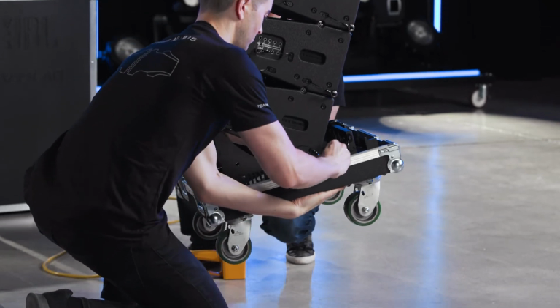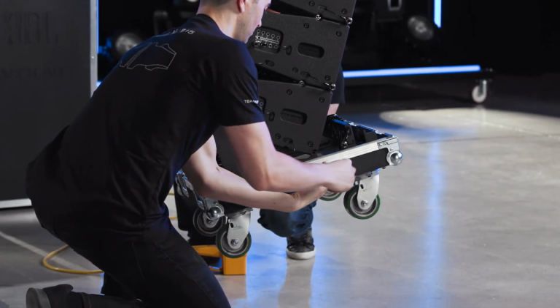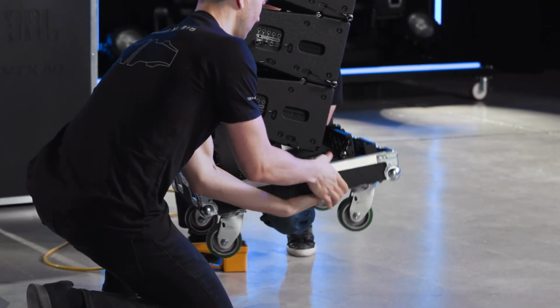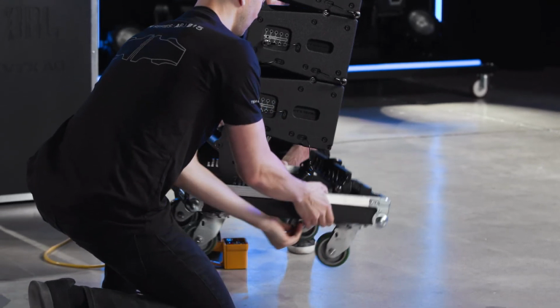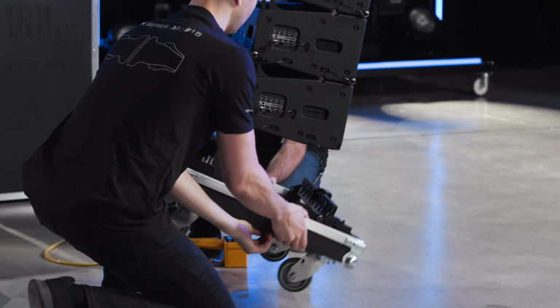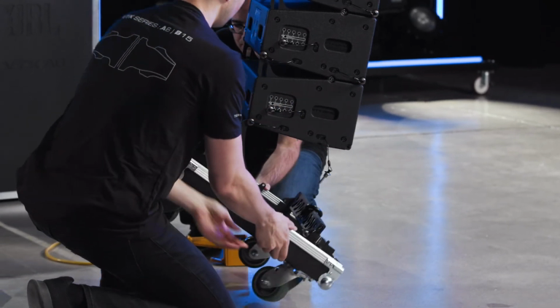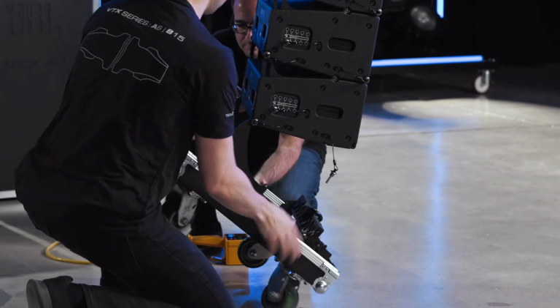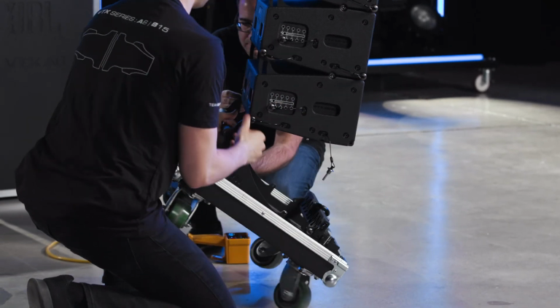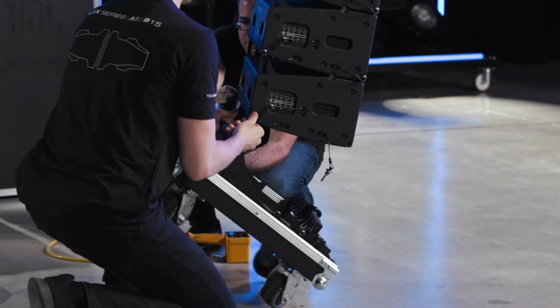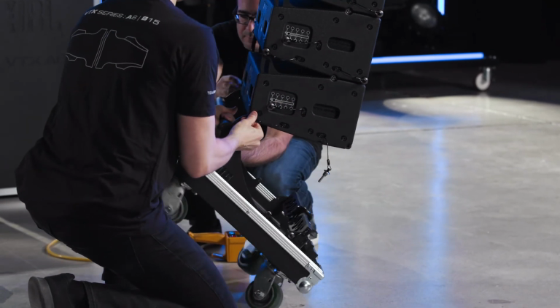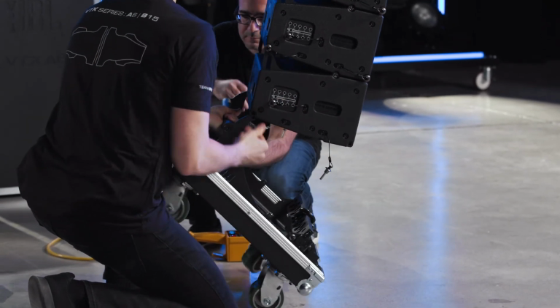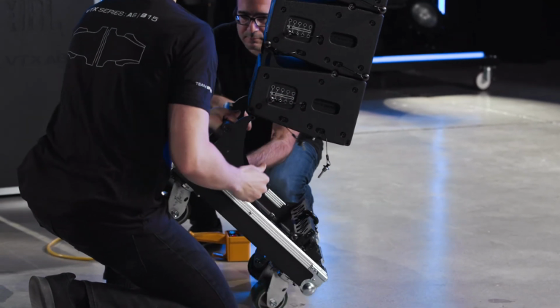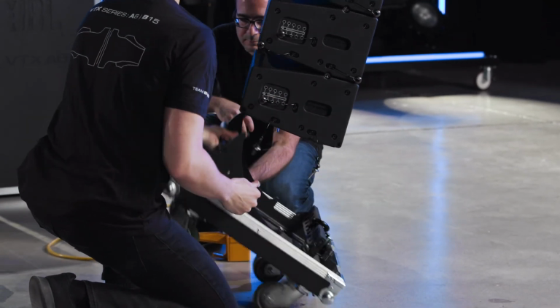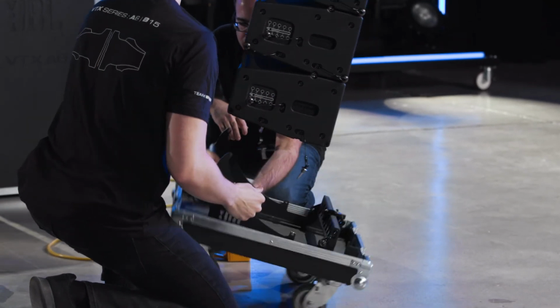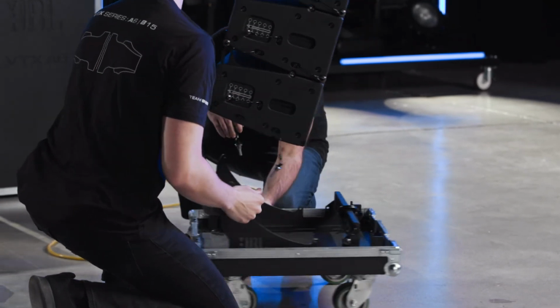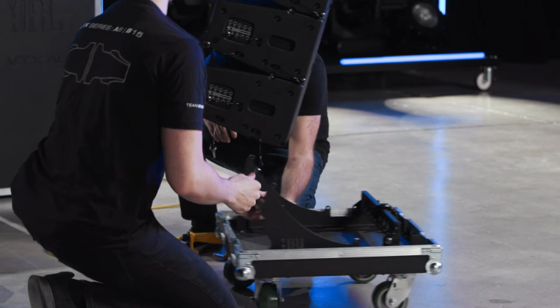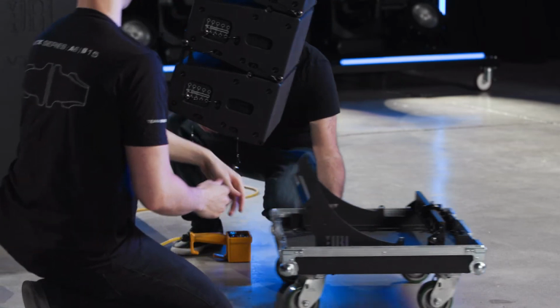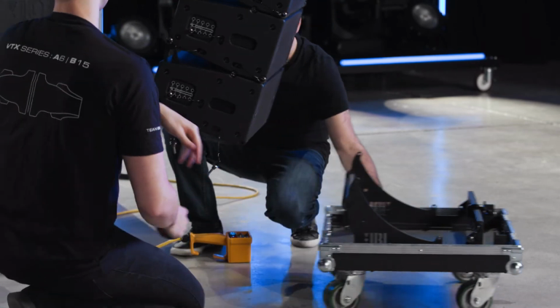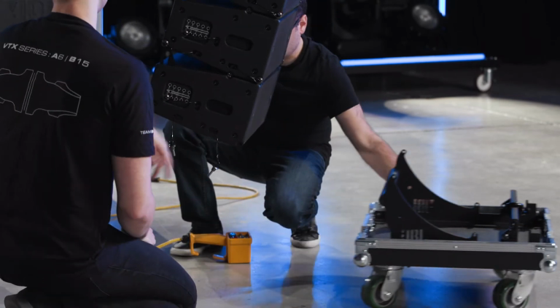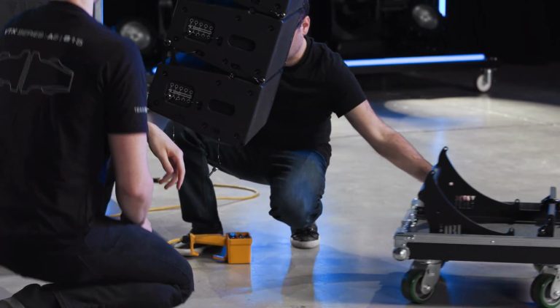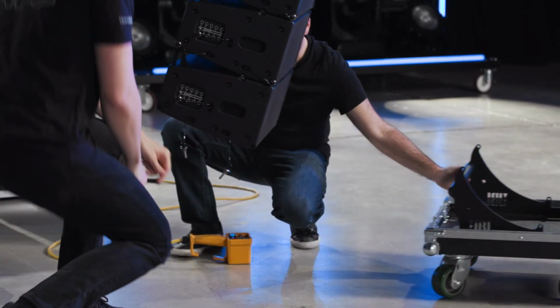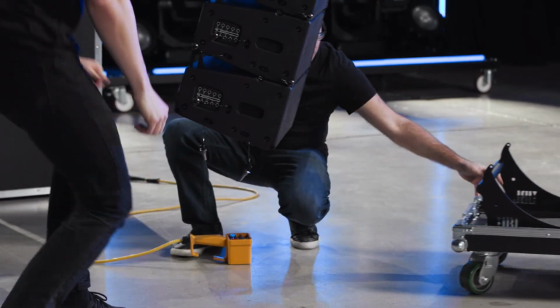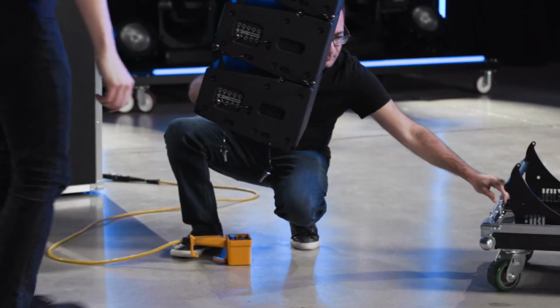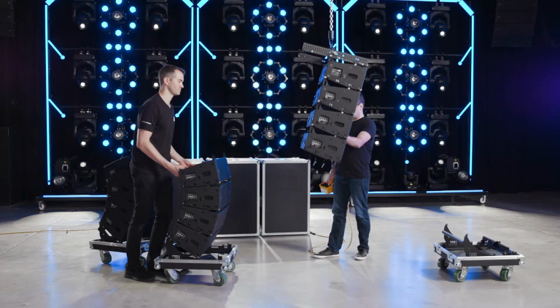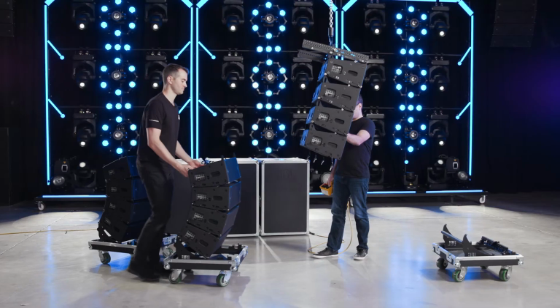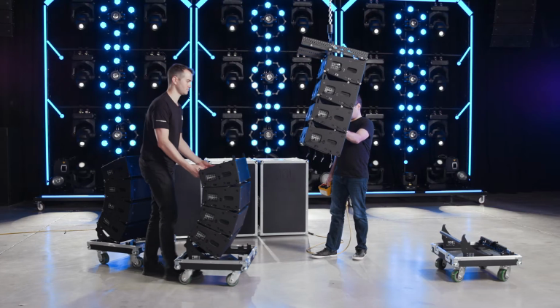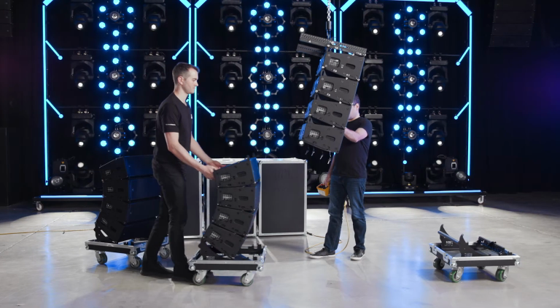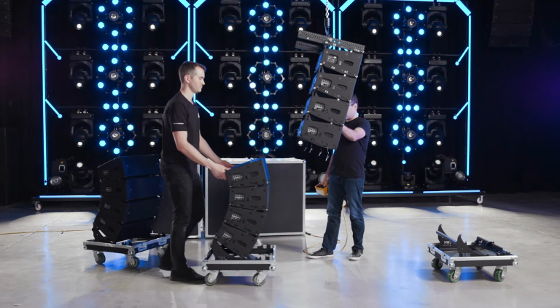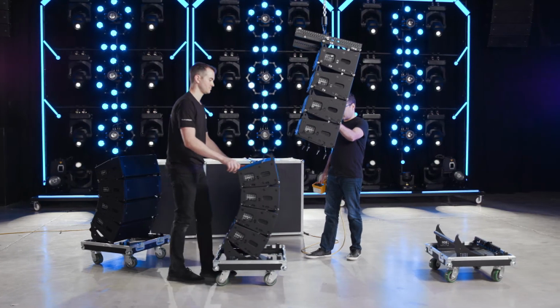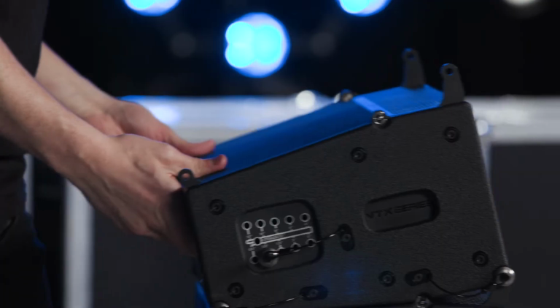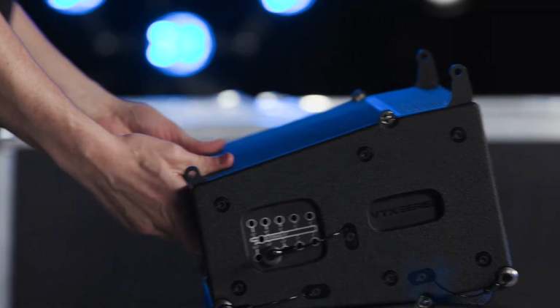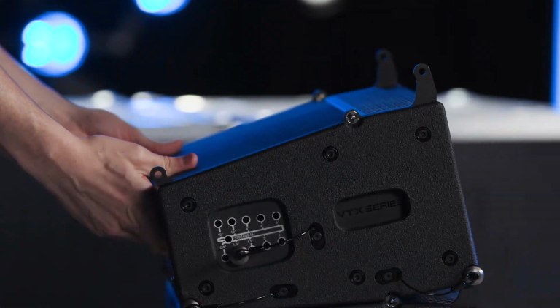Once the array is floating just above the ground, disconnect the case bottom by removing the pins at the front and then at the rear. While the first section of the array is going up, roll the next stack of cabinets into place beneath it.